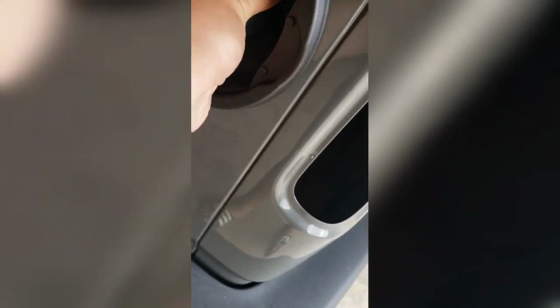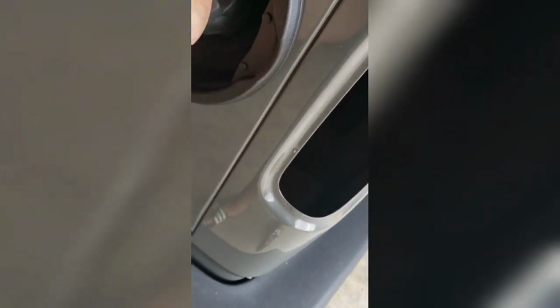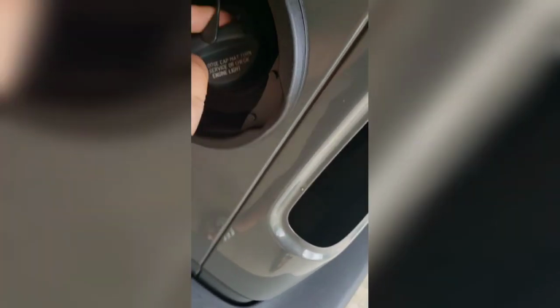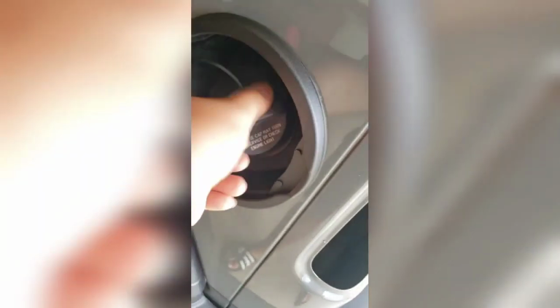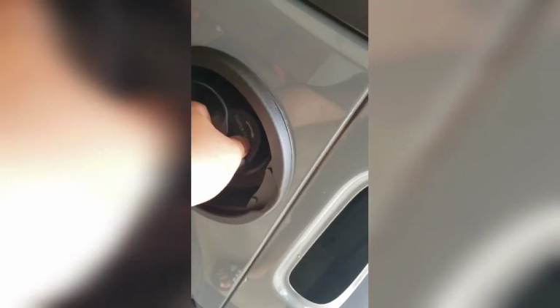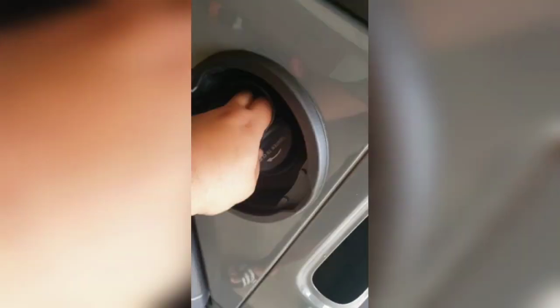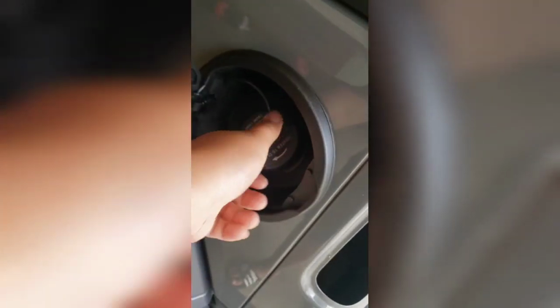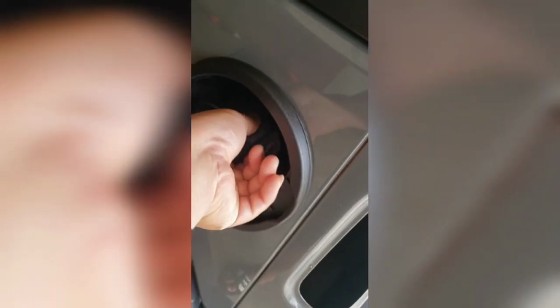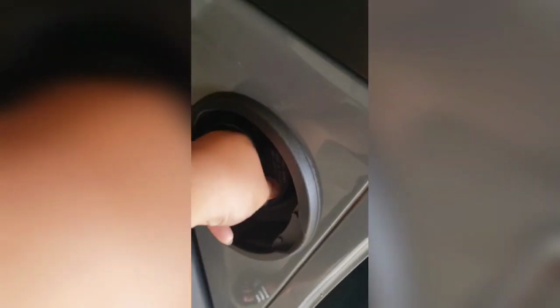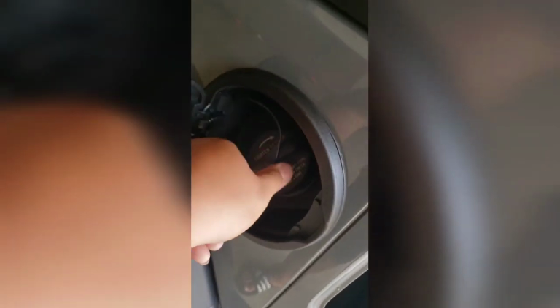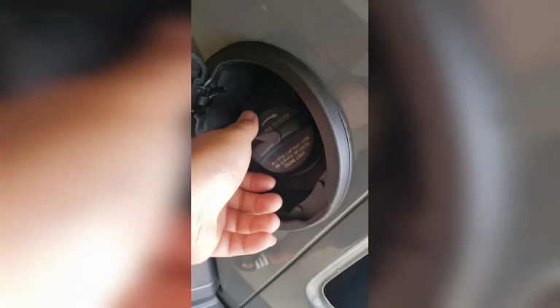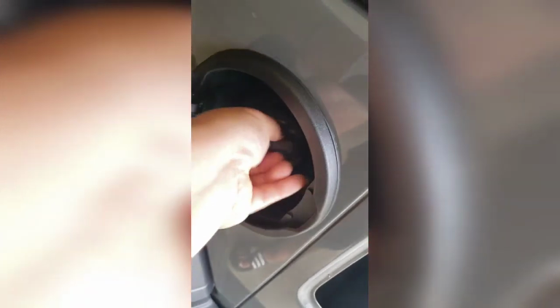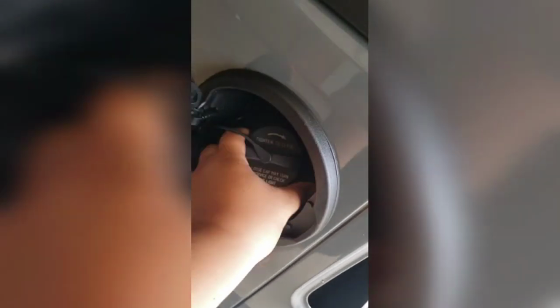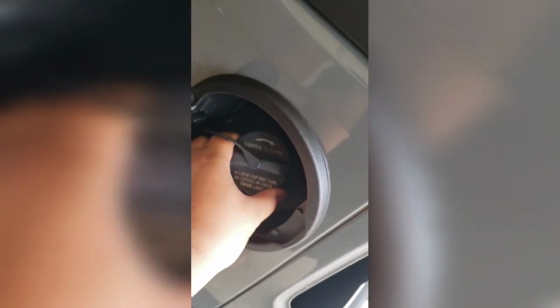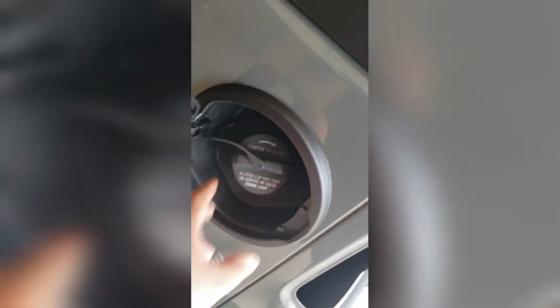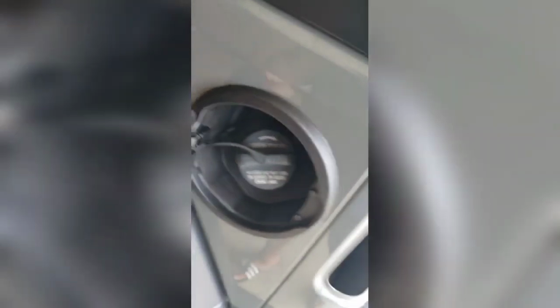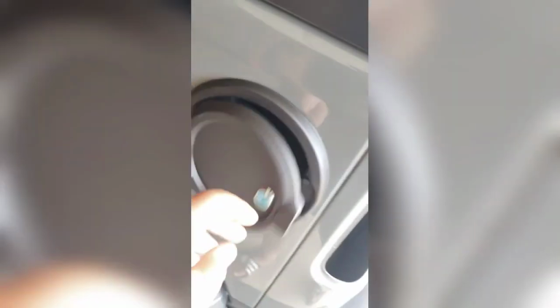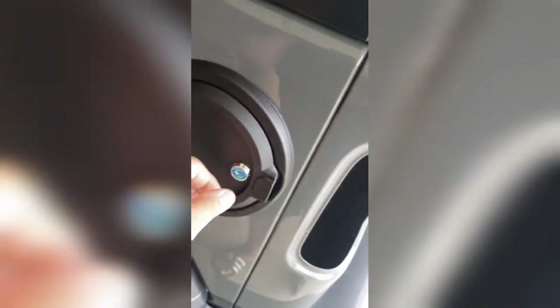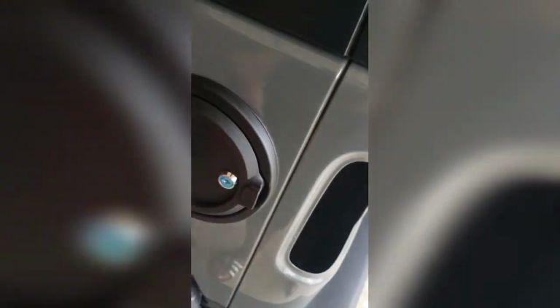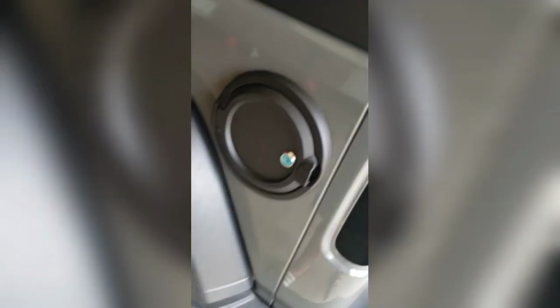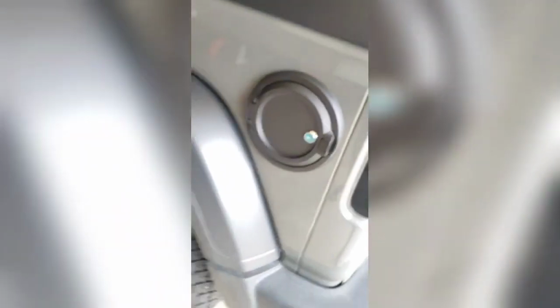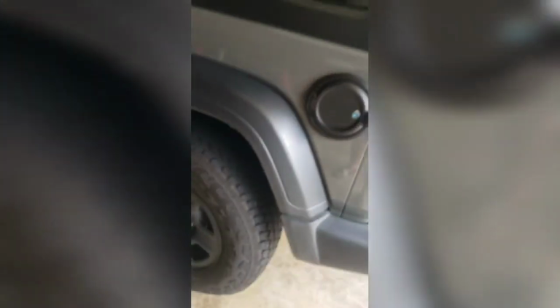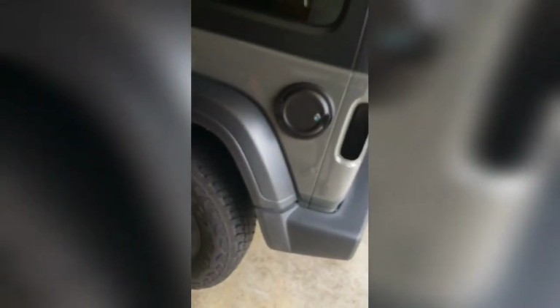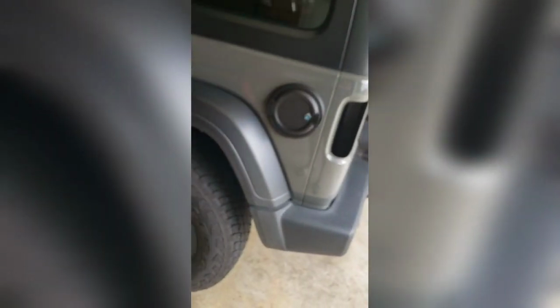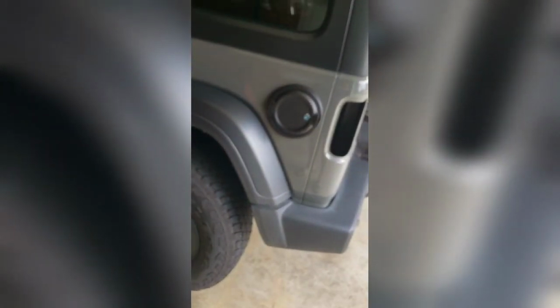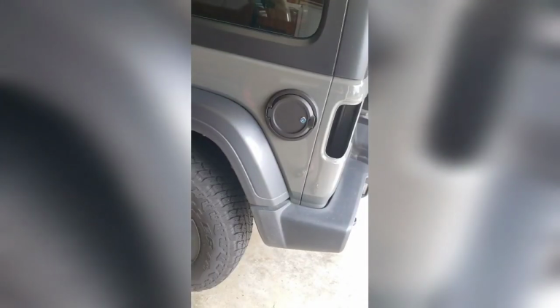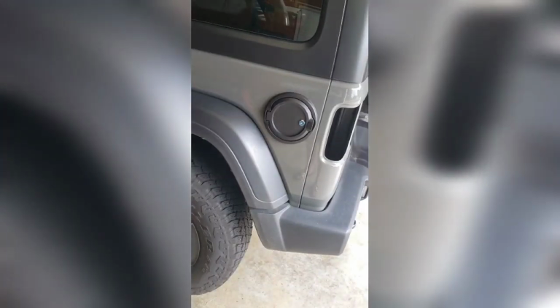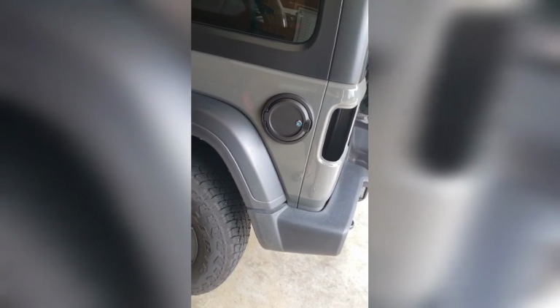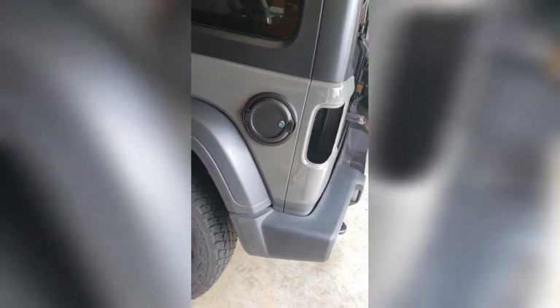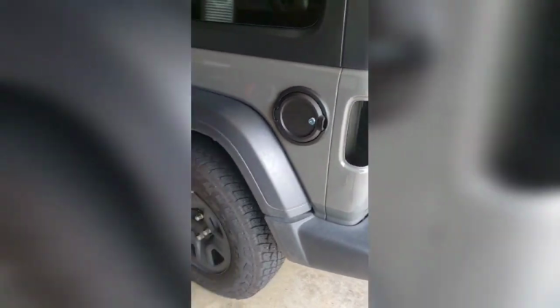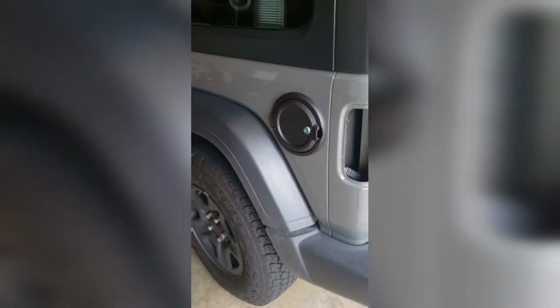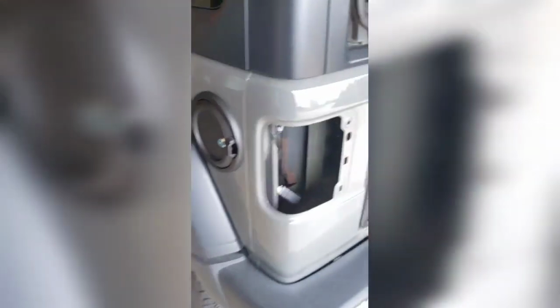Put the gas cover knob back on, twist it, and close it. It looks like a new Jeep.